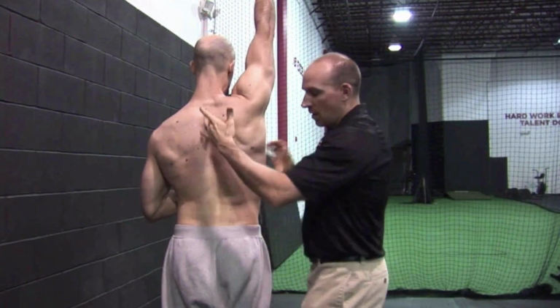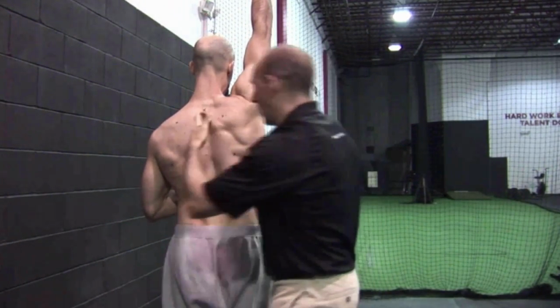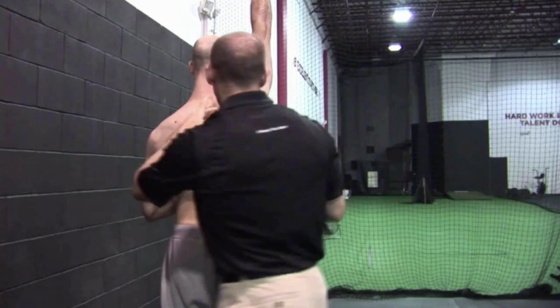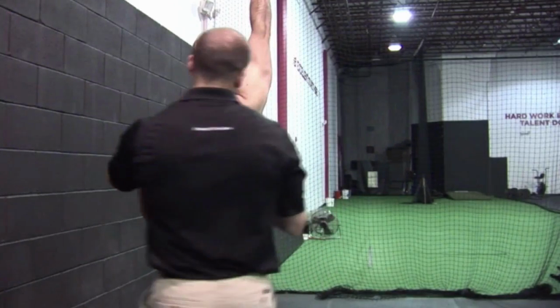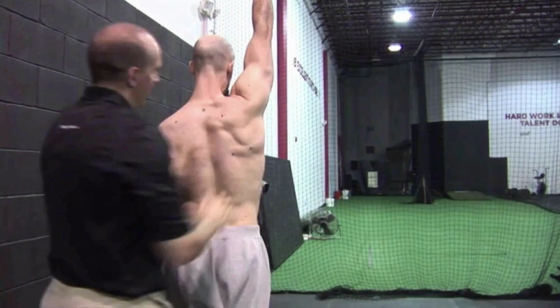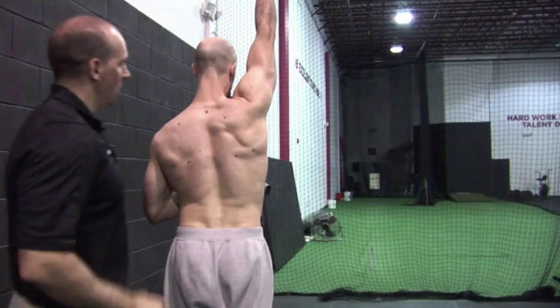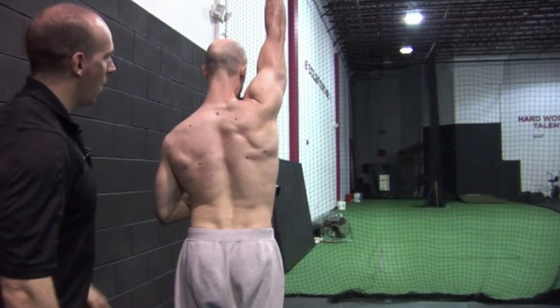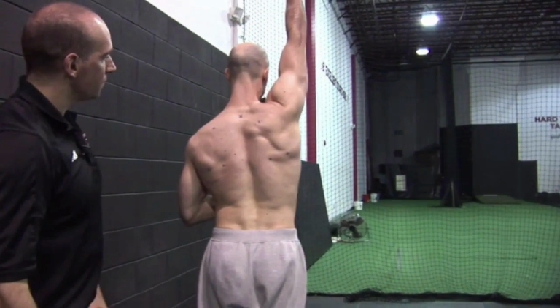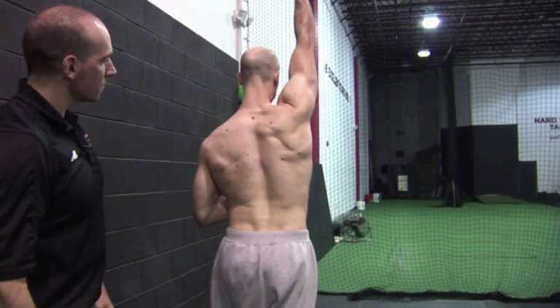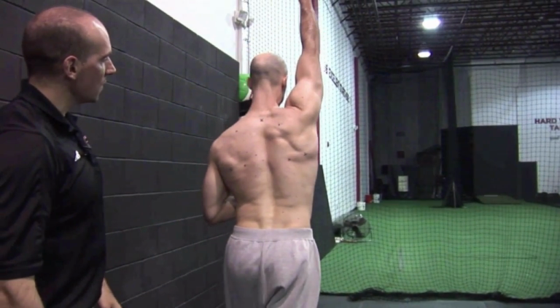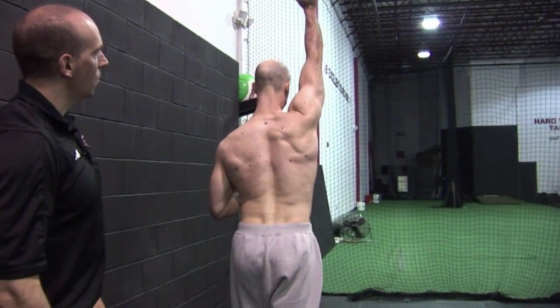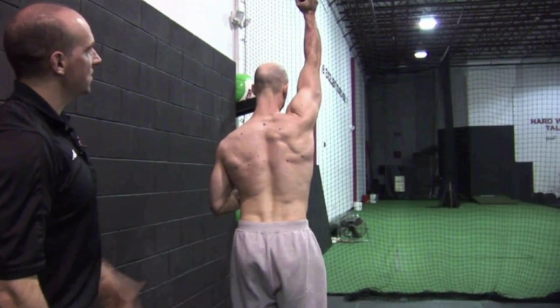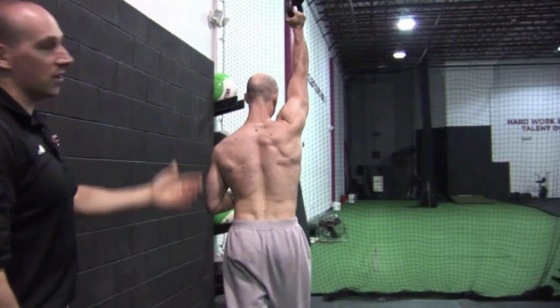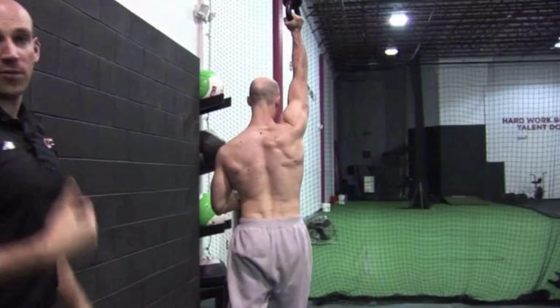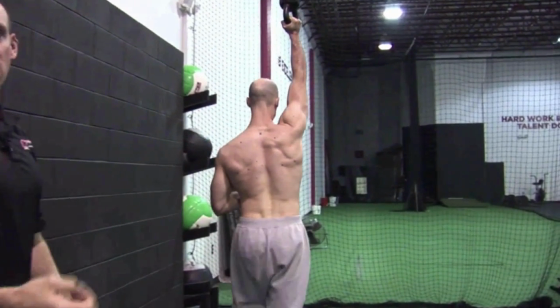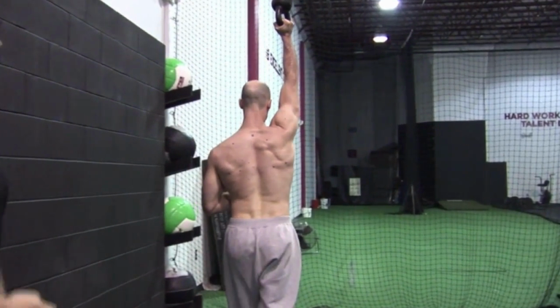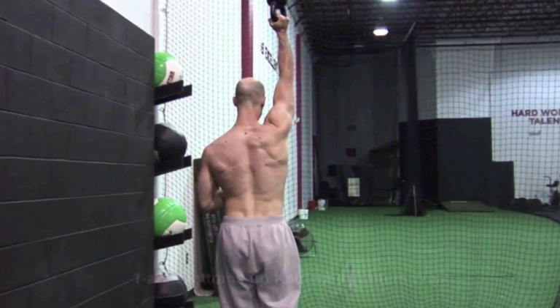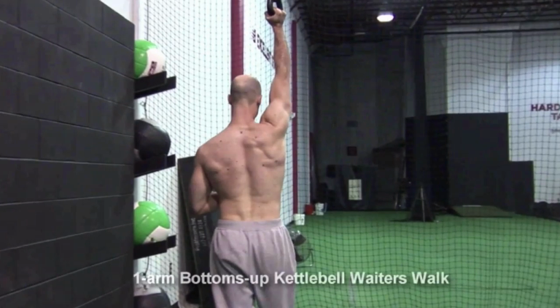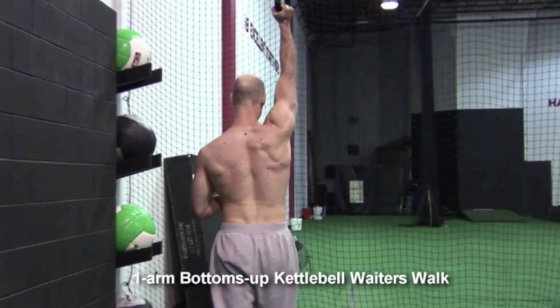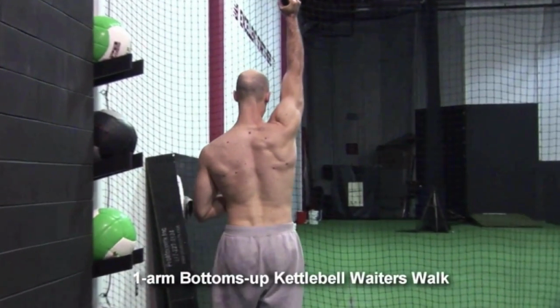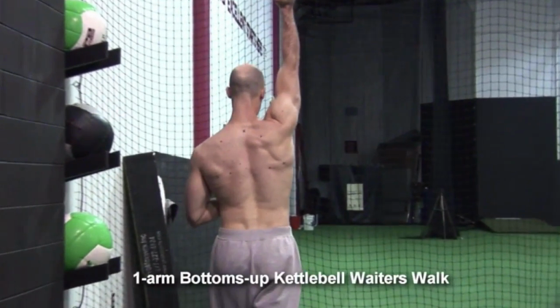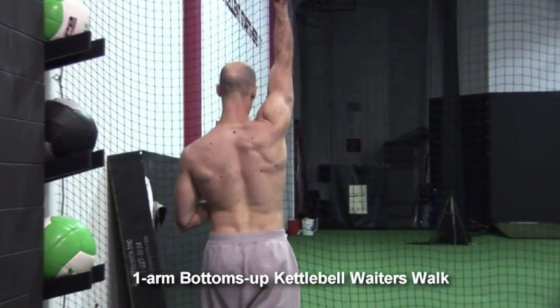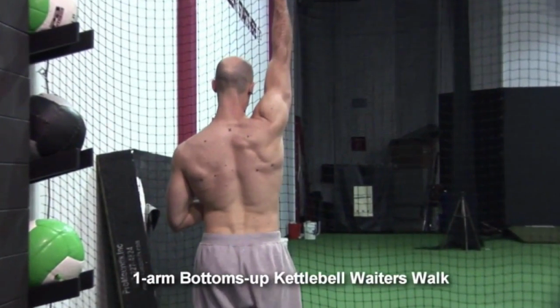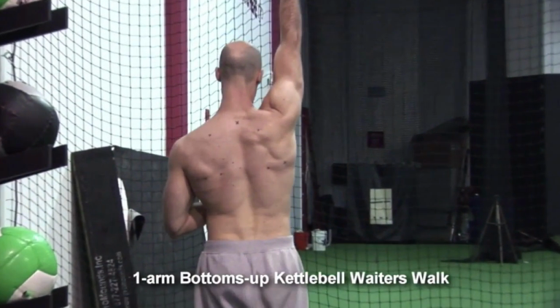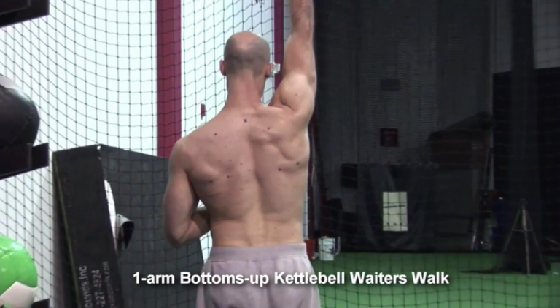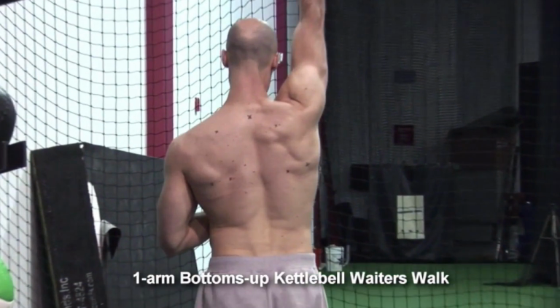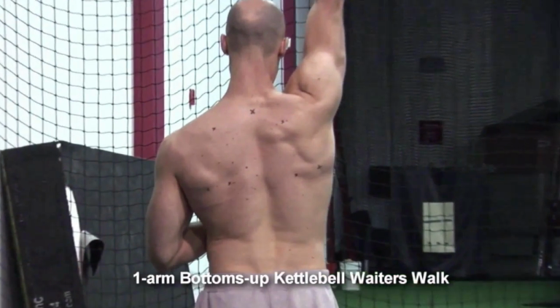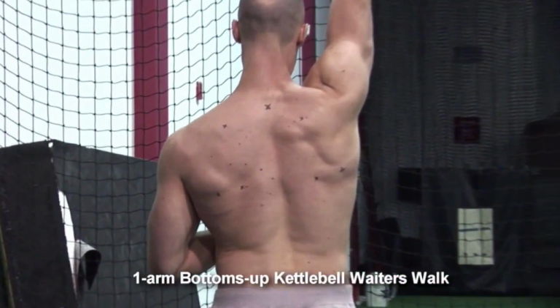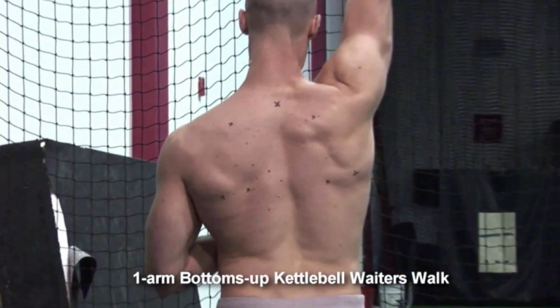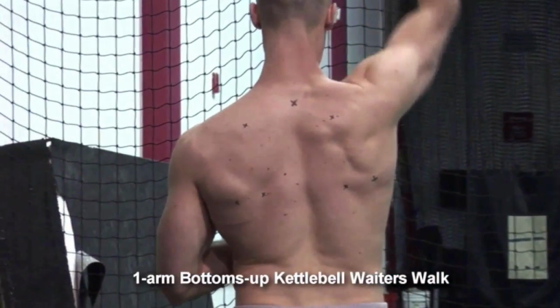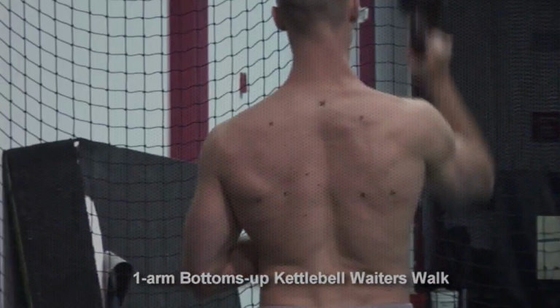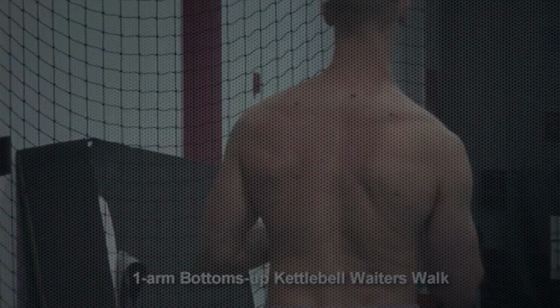From there, we'll just have him do a little bit of a walk. When we see this, we're getting a little bit of reflexive rotator cuff activation. All we're doing is teaching him to be stable in that position. Obviously you want to avoid any kind of lateral flexion.